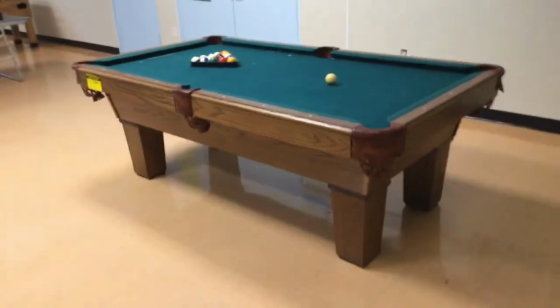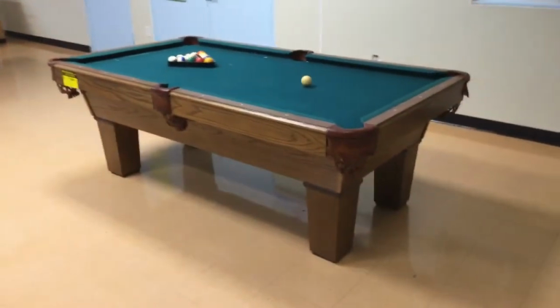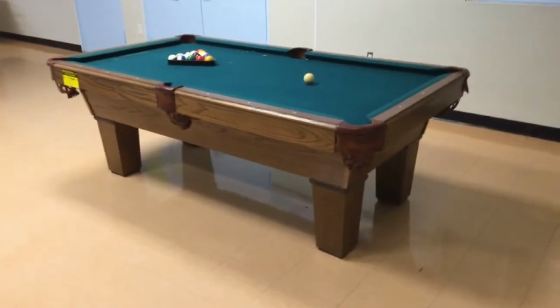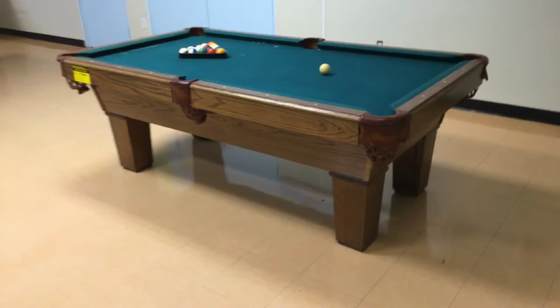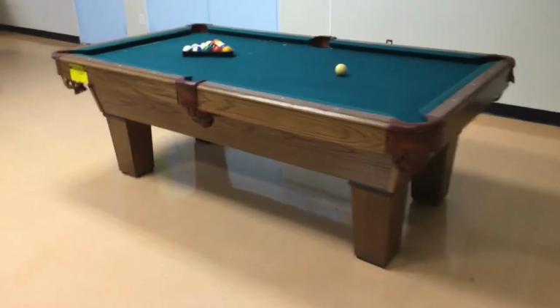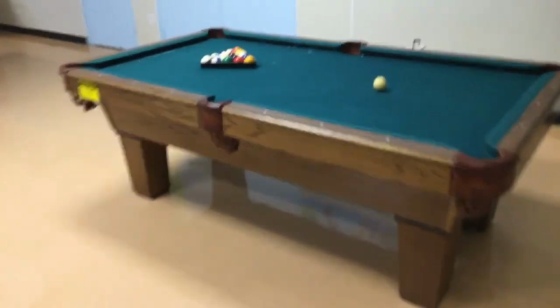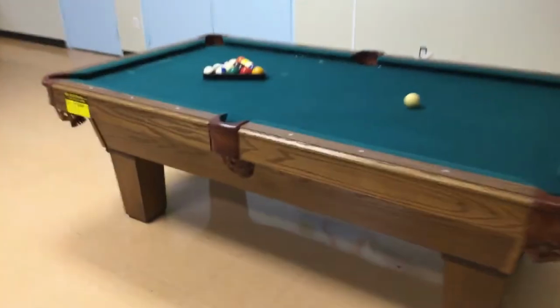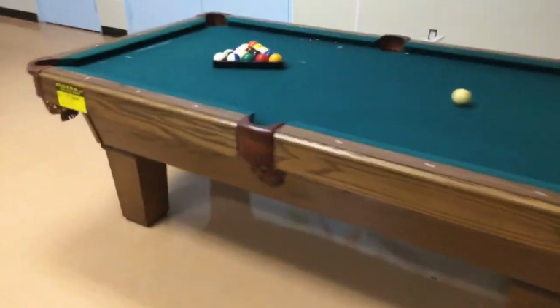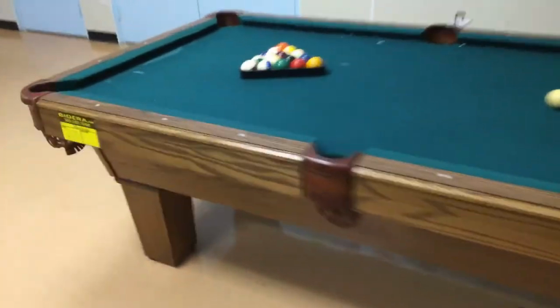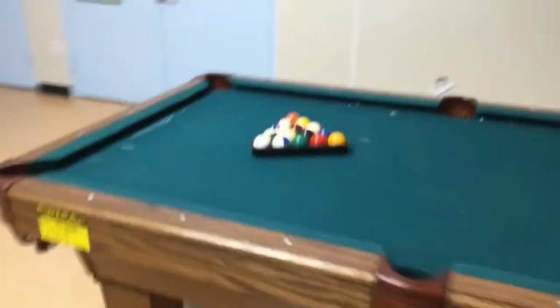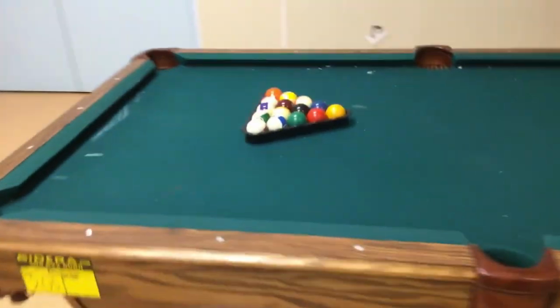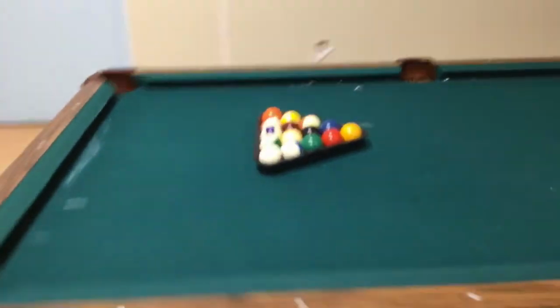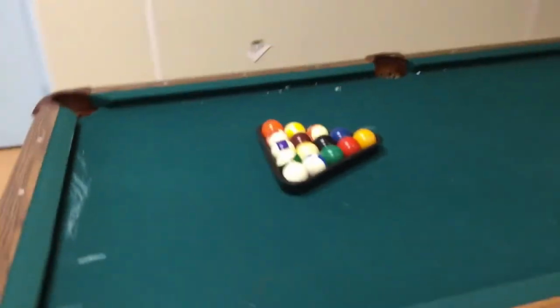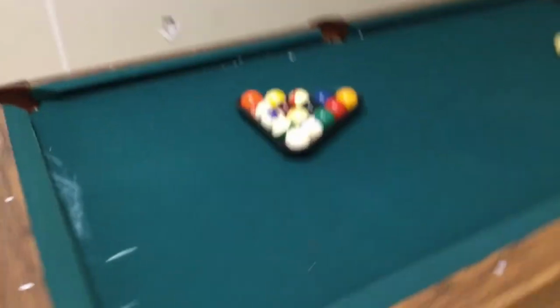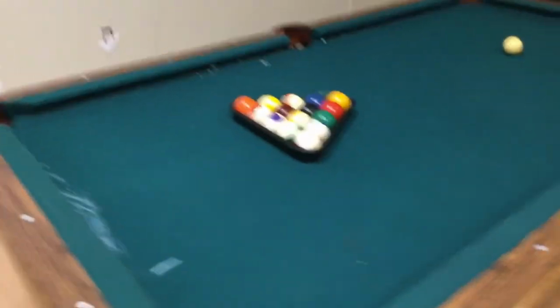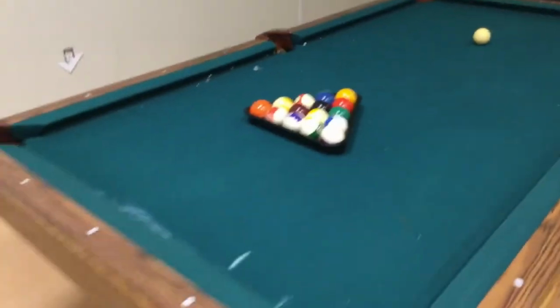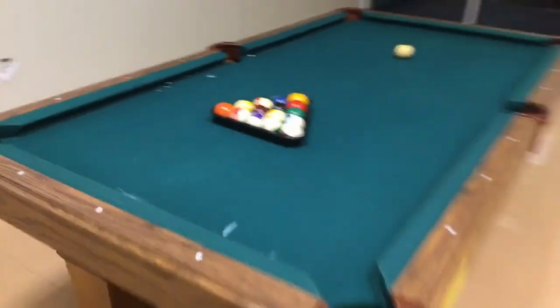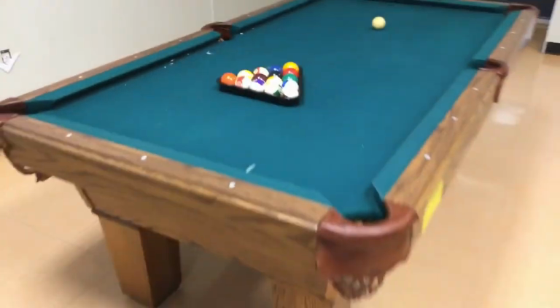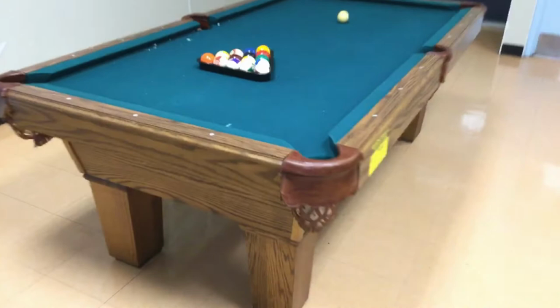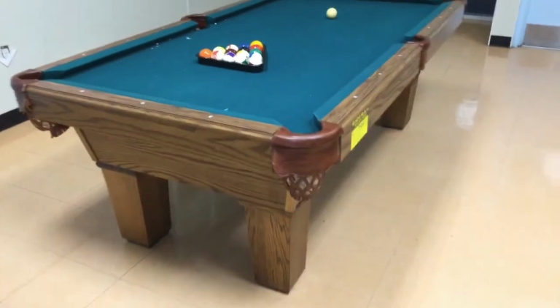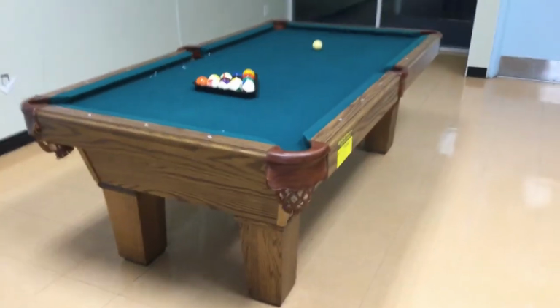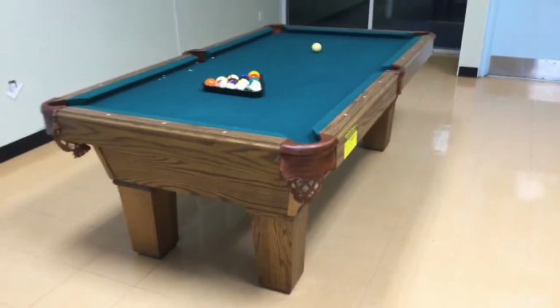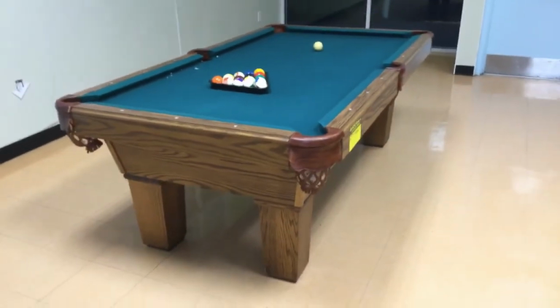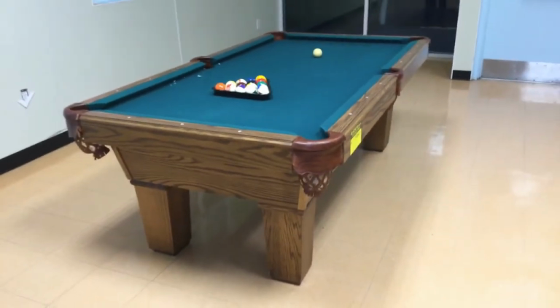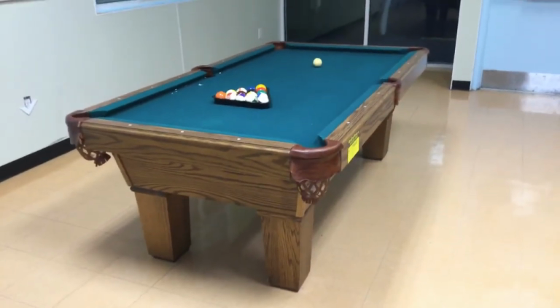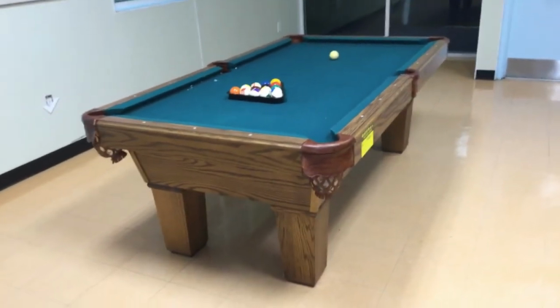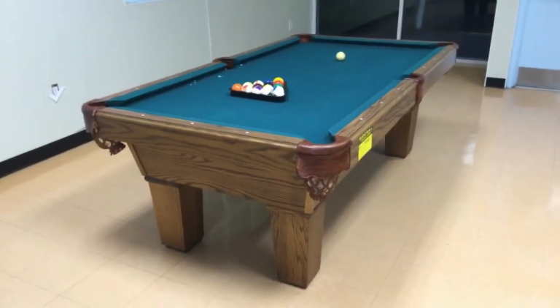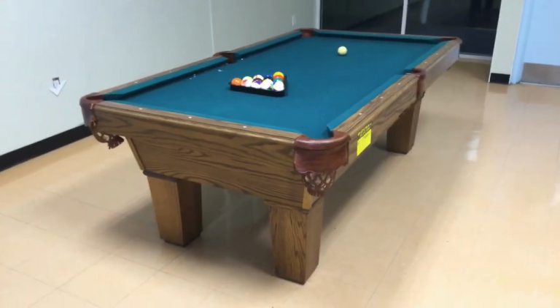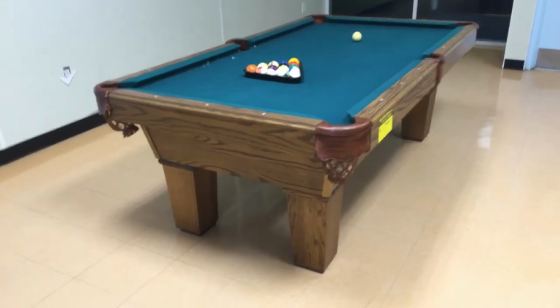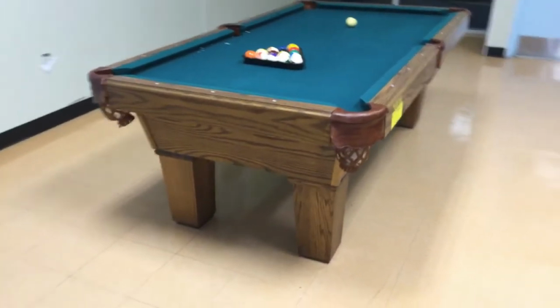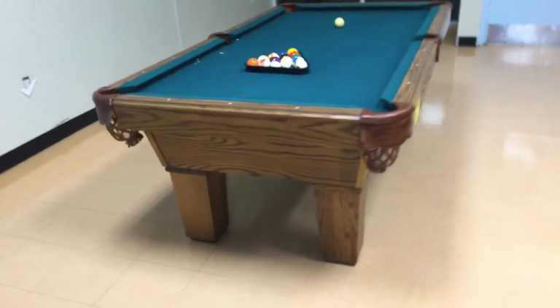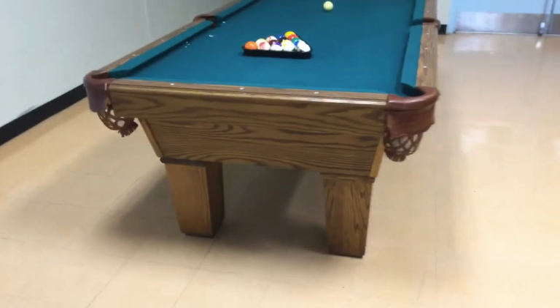It's a good looking table. It's a little smaller than a standard size. This comes out of the town of Davey Parks and Rec.